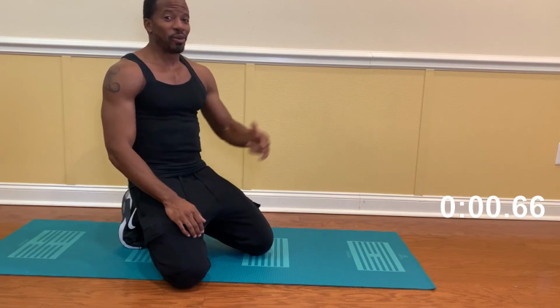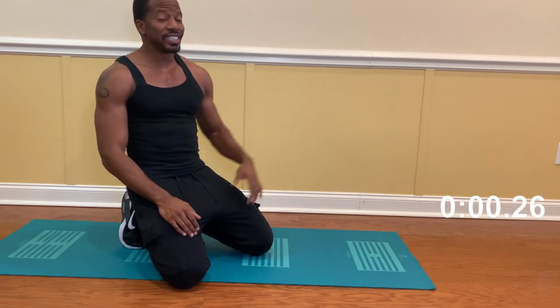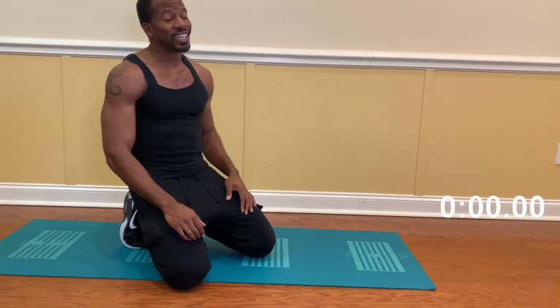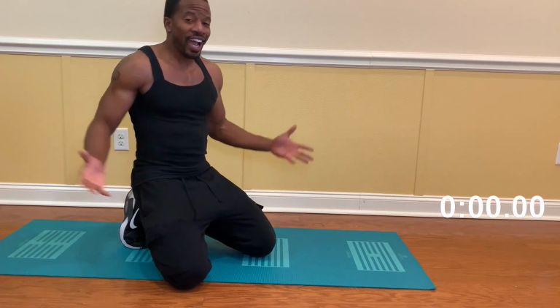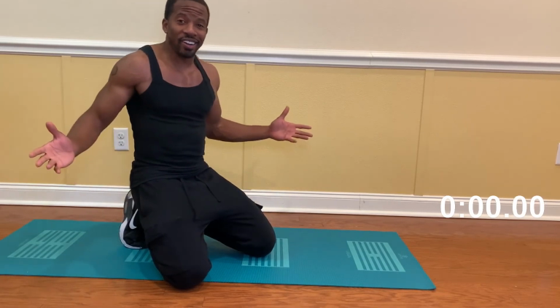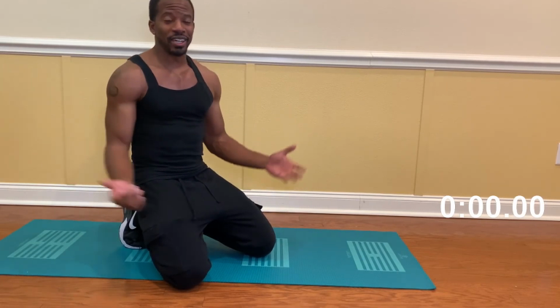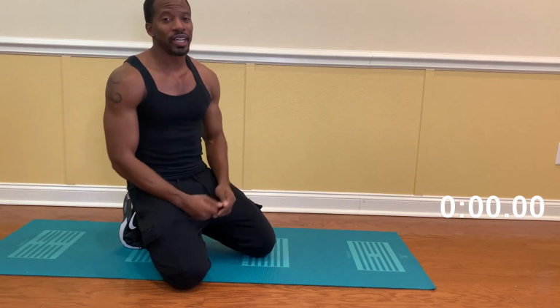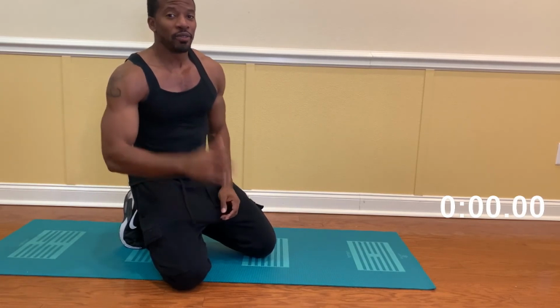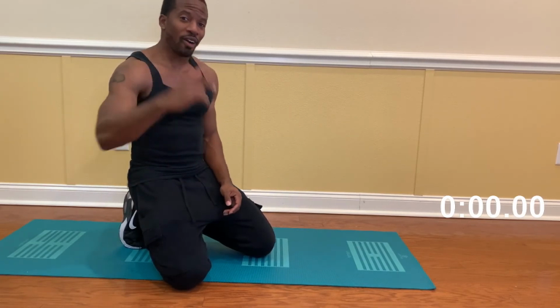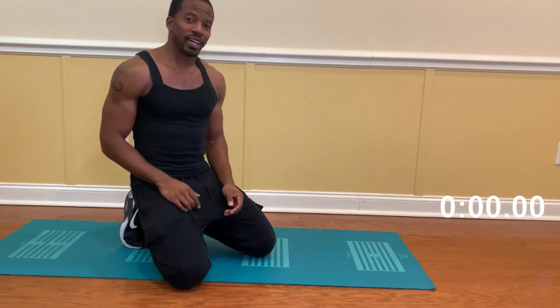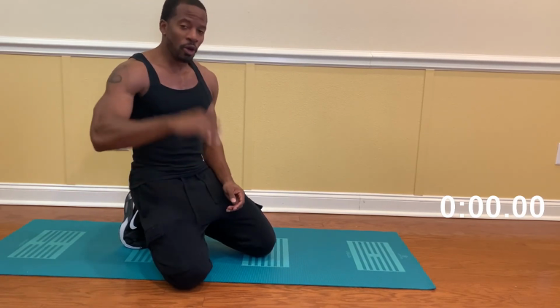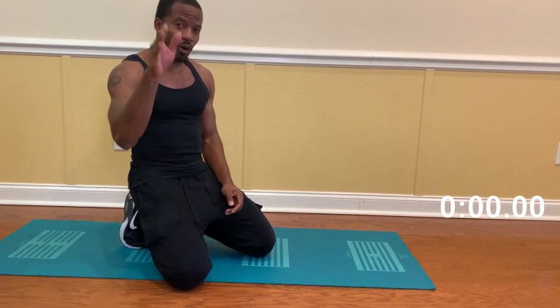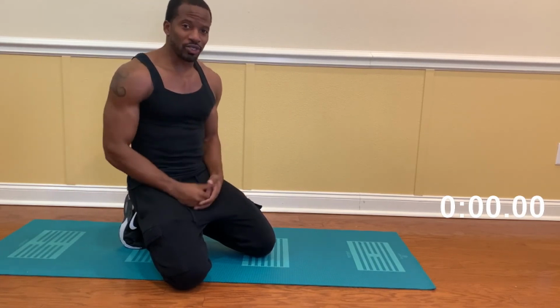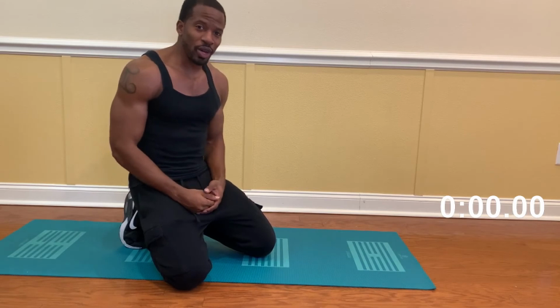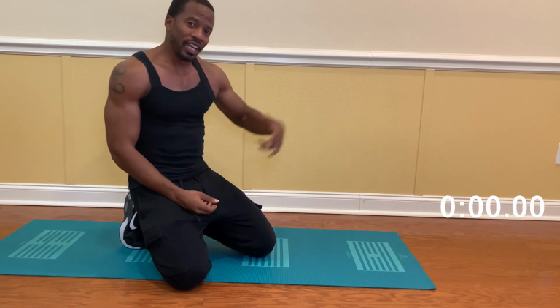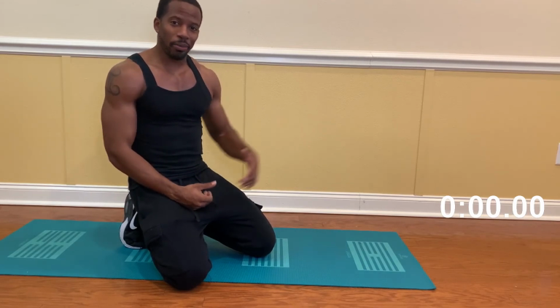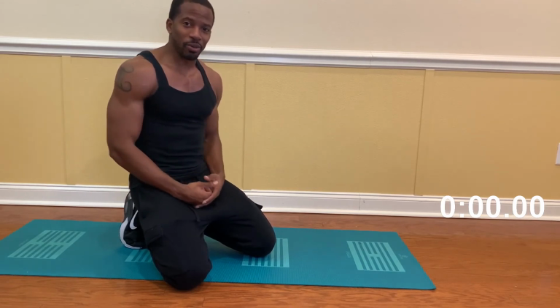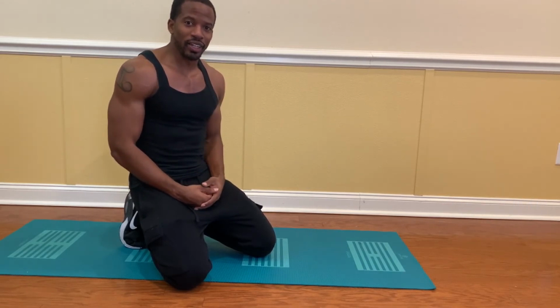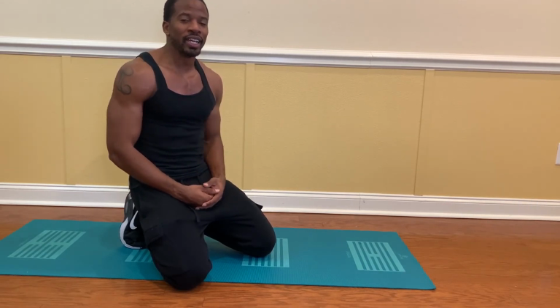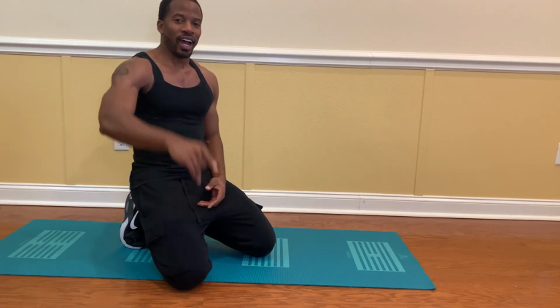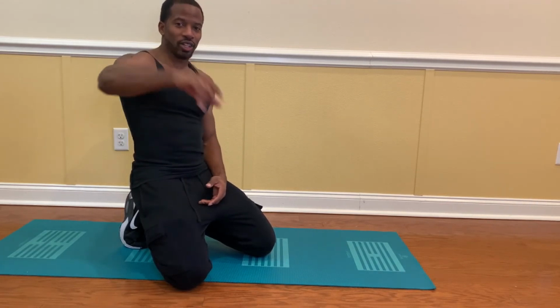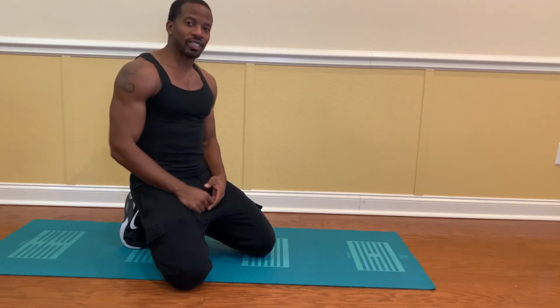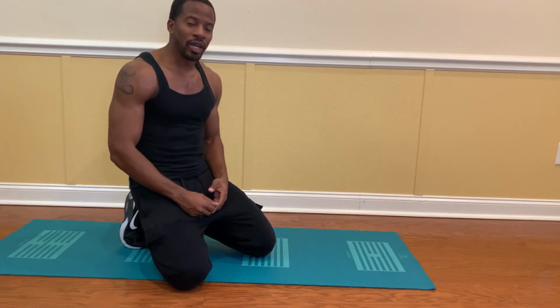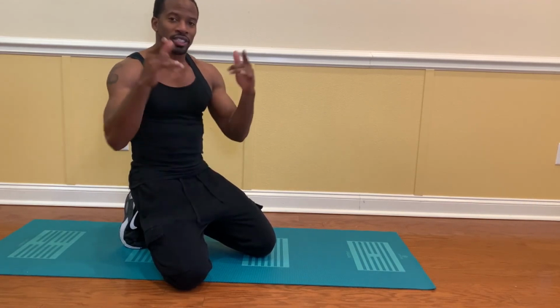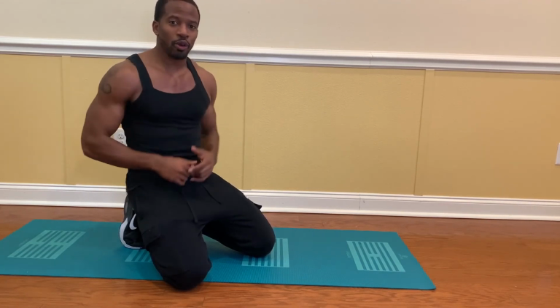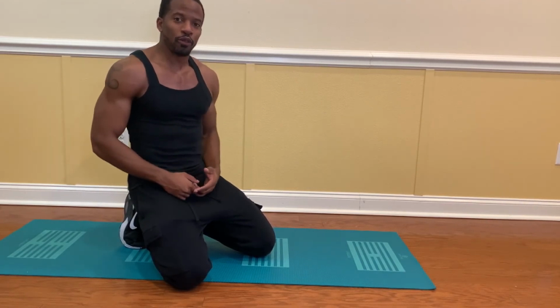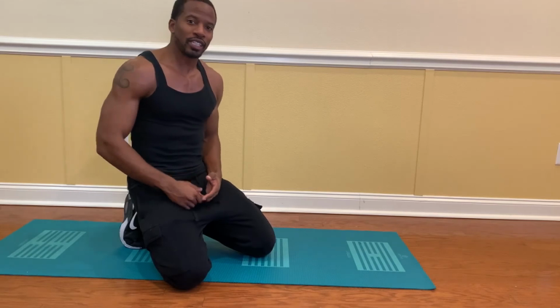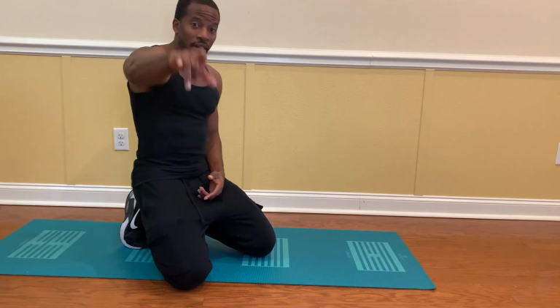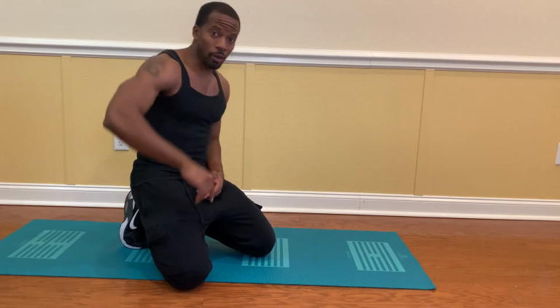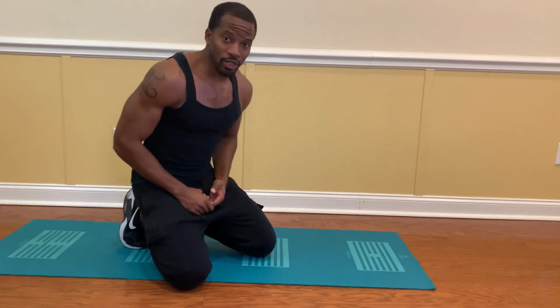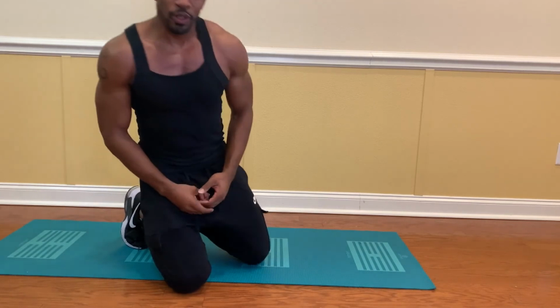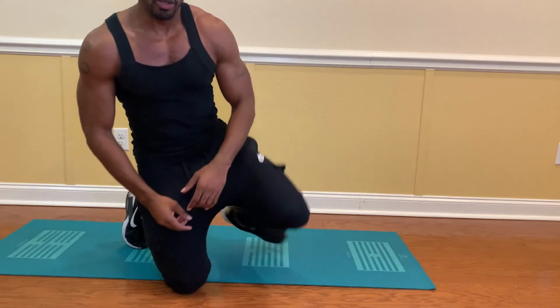It wasn't easy. I had a hard time with it. We both just struggled and accomplished something great today. So y'all stay tuned — it's Coach Swift for Swift Fitness, and I'm here to help you guys with your fitness goals.